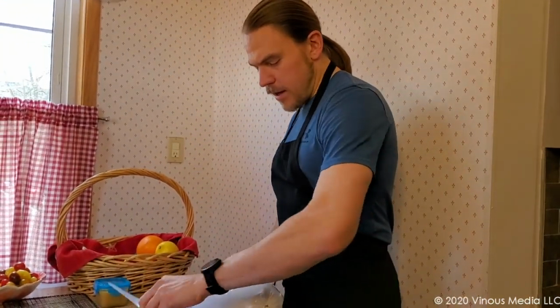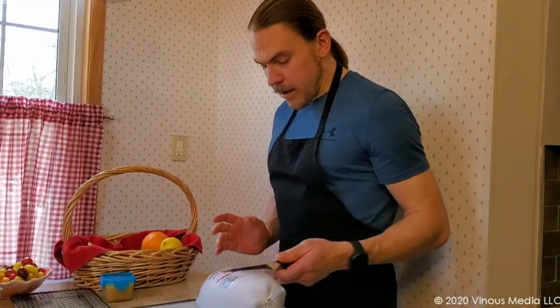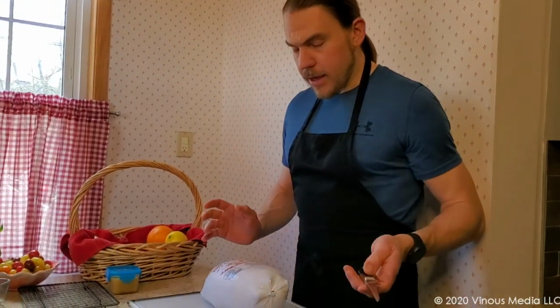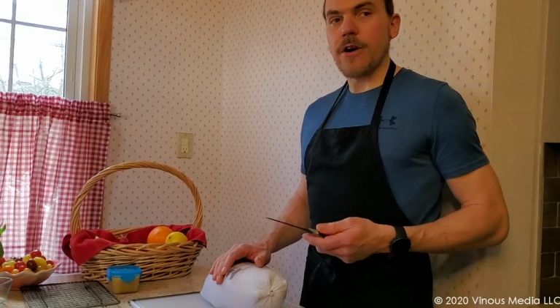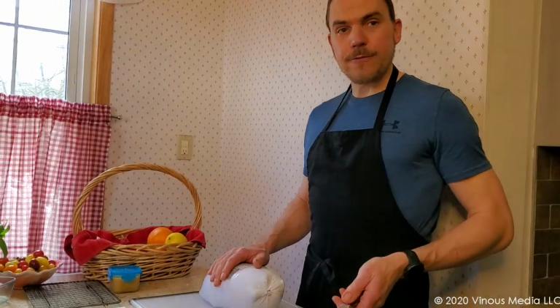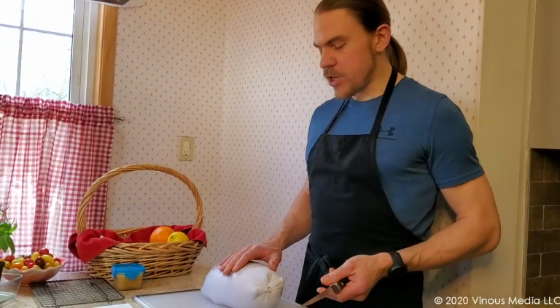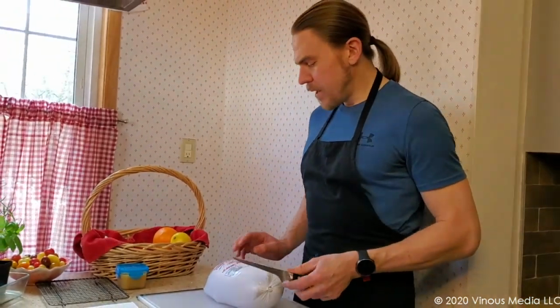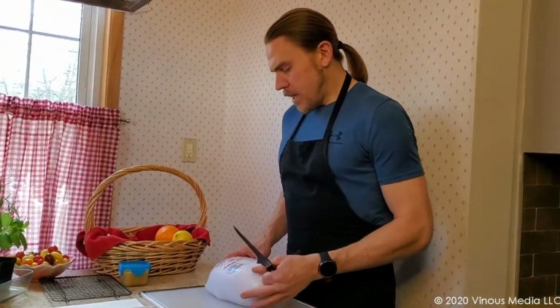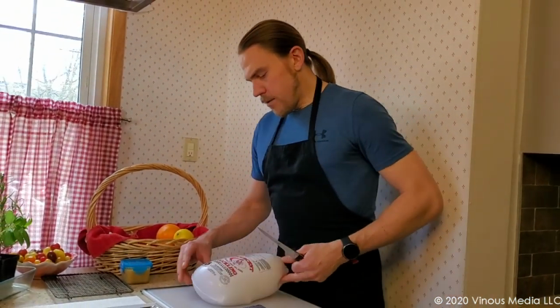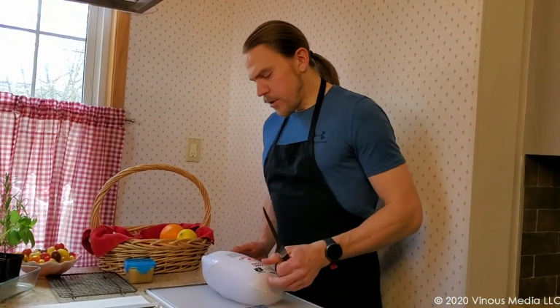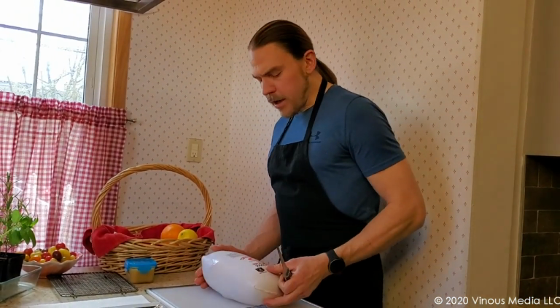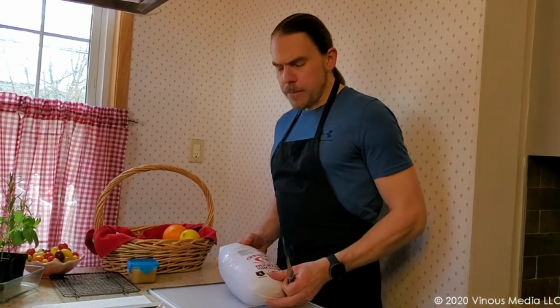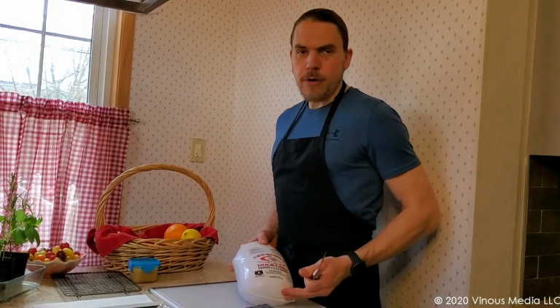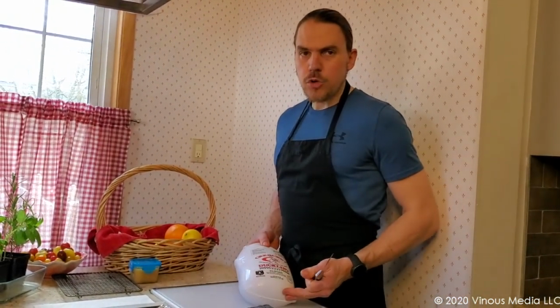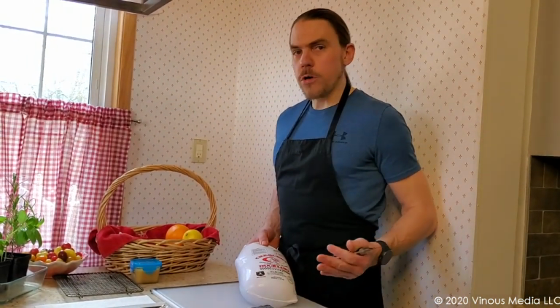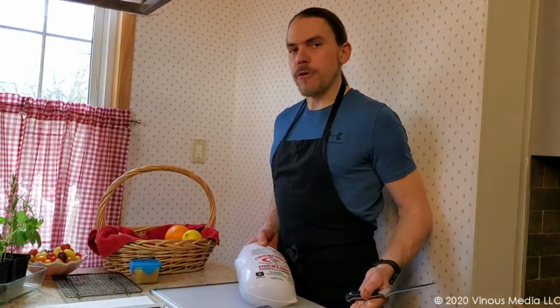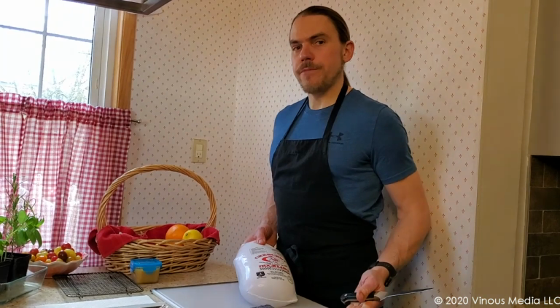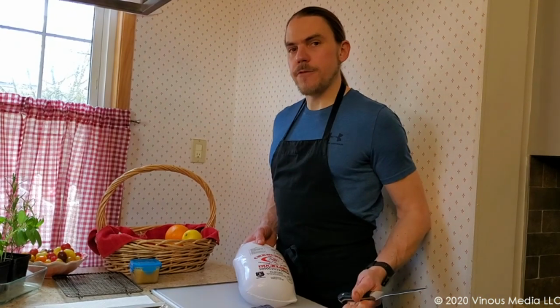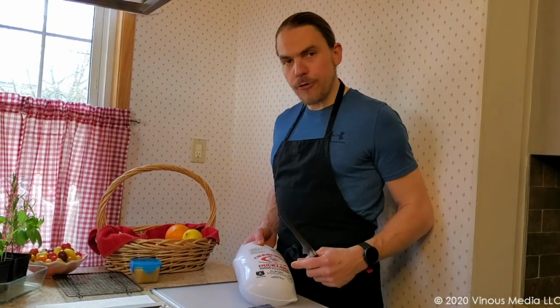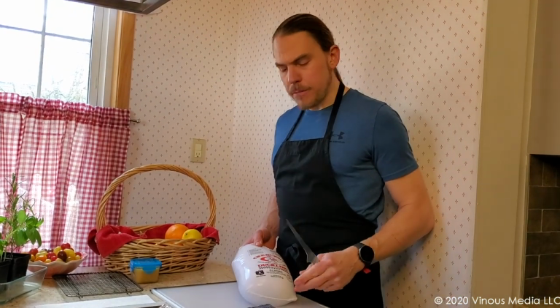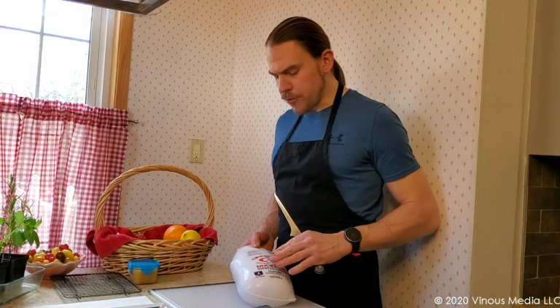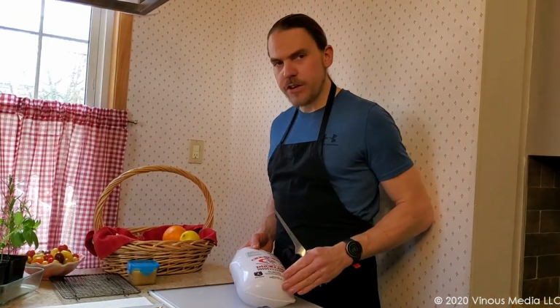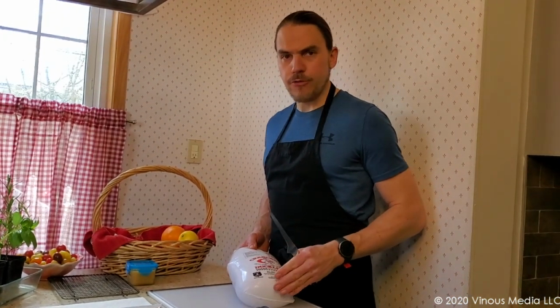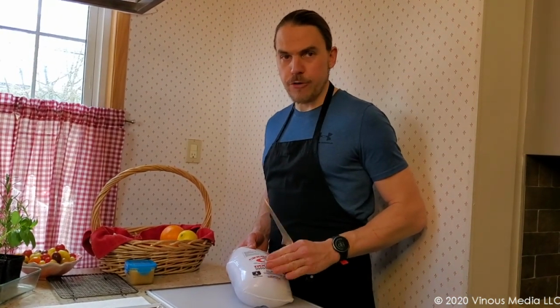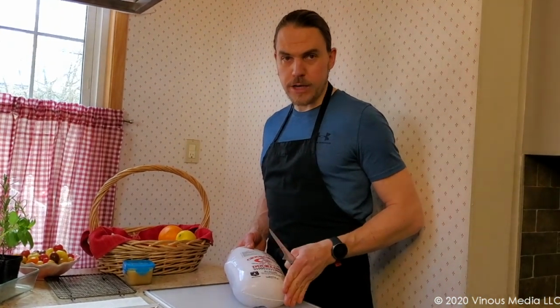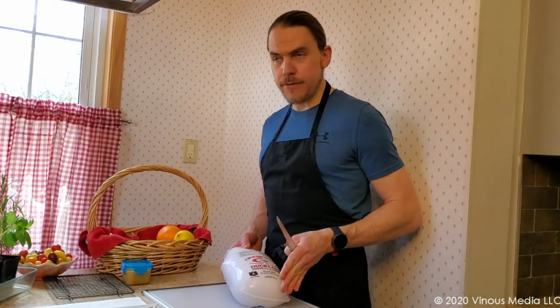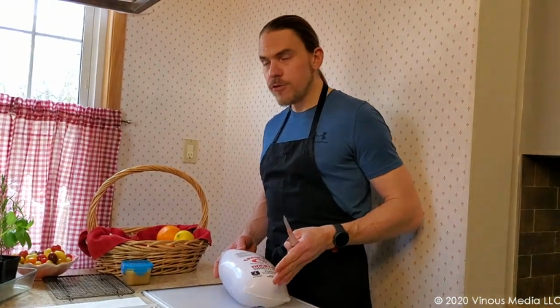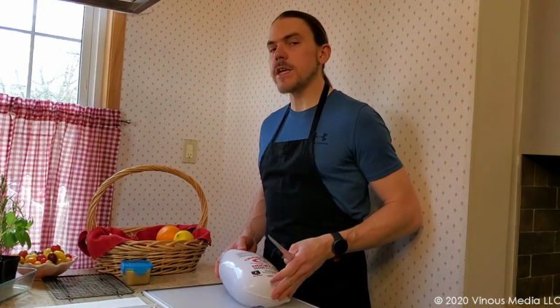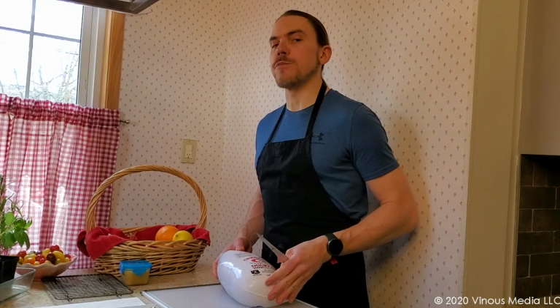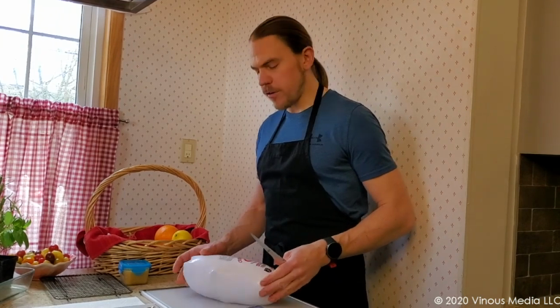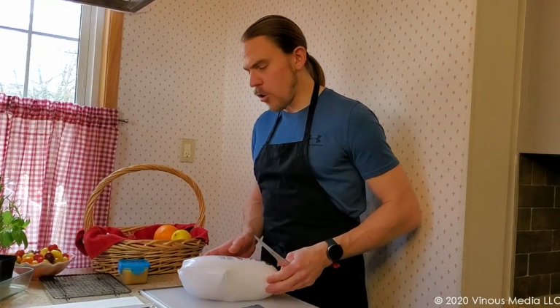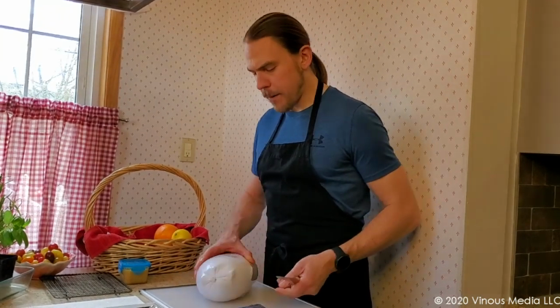A duck is very different than a chicken. When you get a duck, you can buy fresh or you can buy frozen. If you buy frozen, make sure you defrost it in your refrigerator fully. Give it two to three days before you decide to open it up.